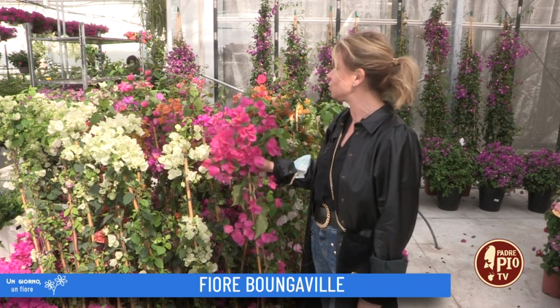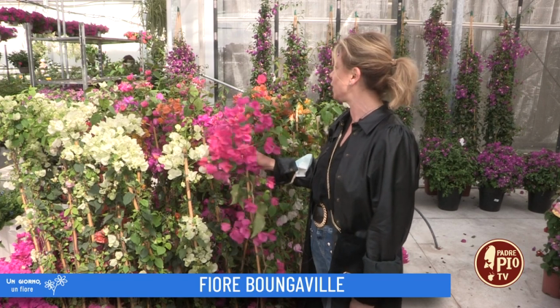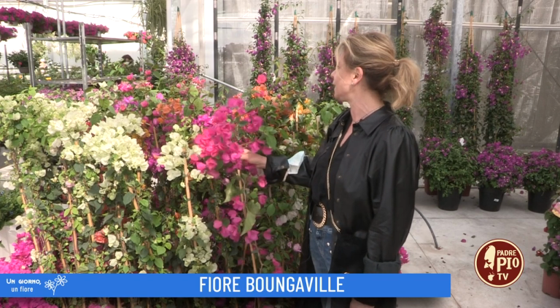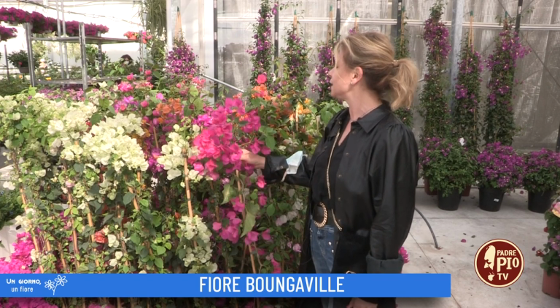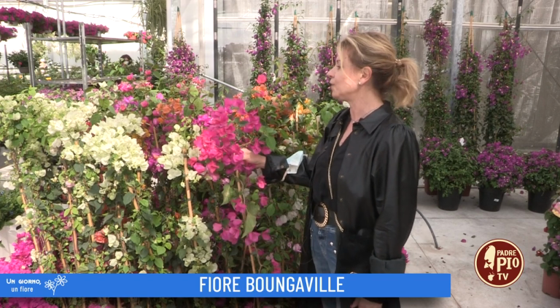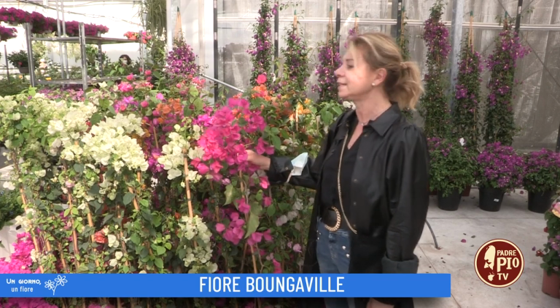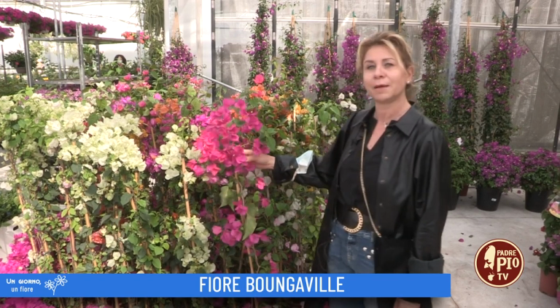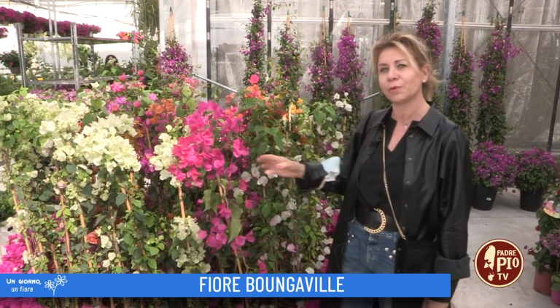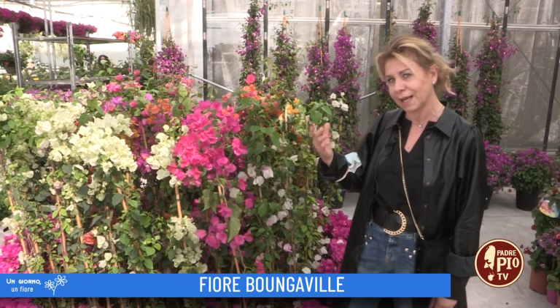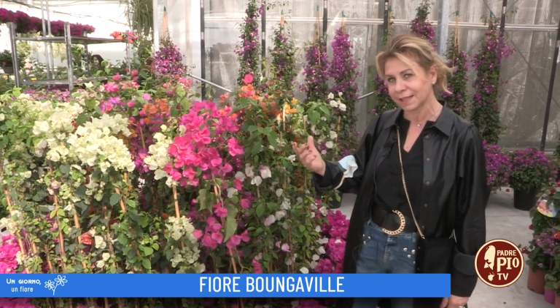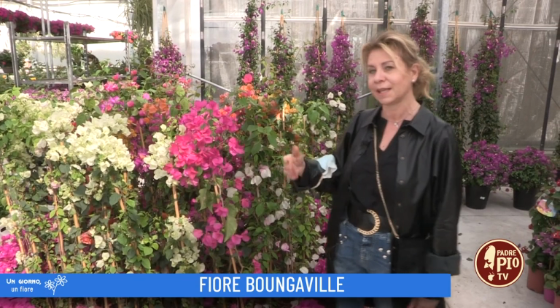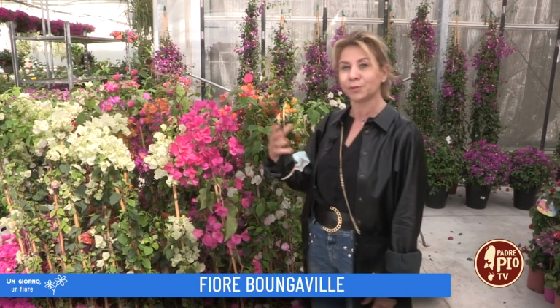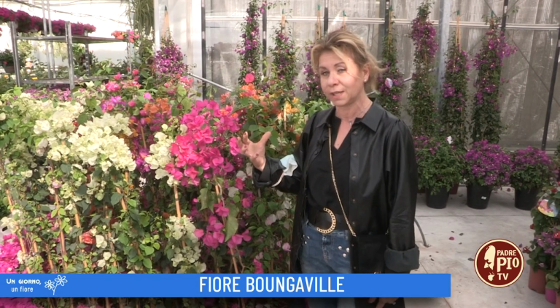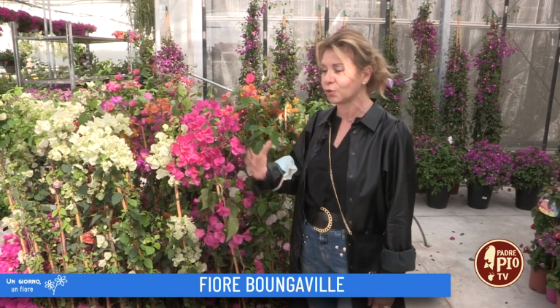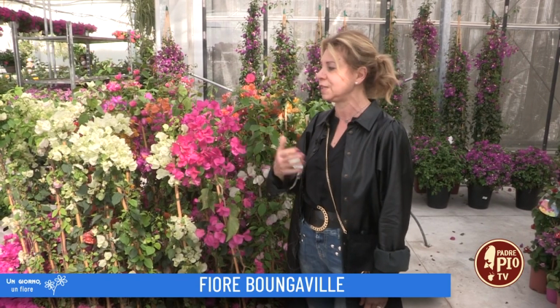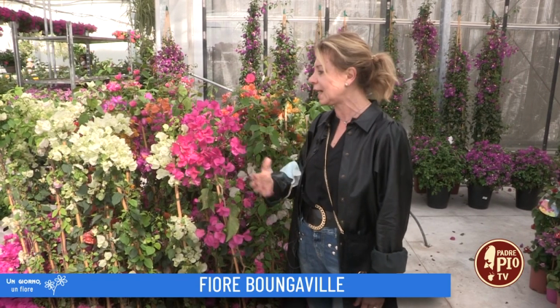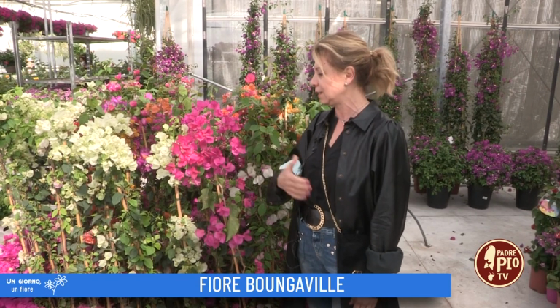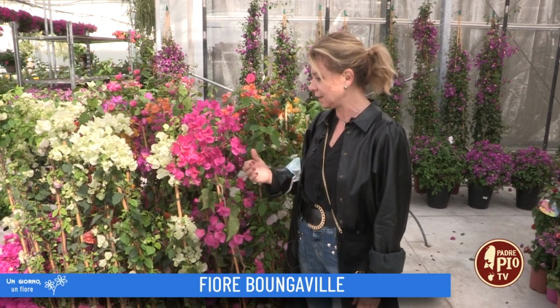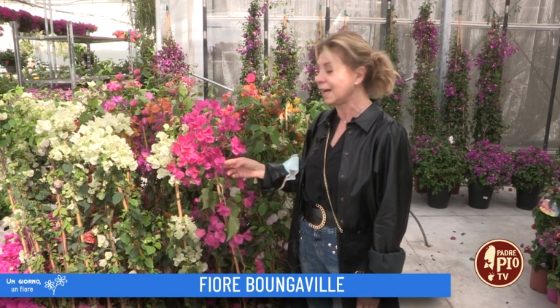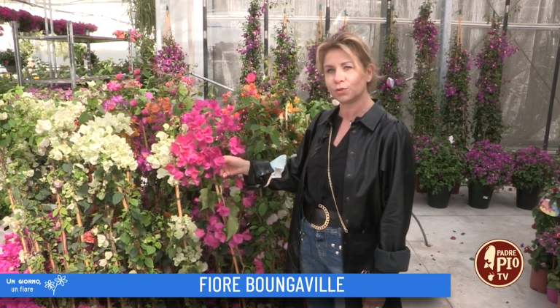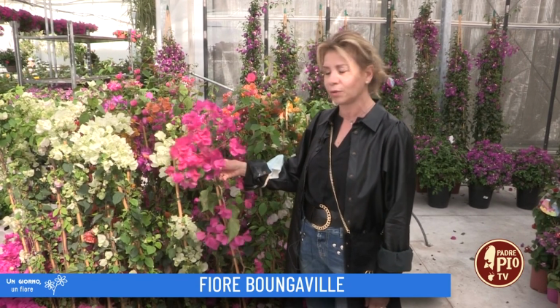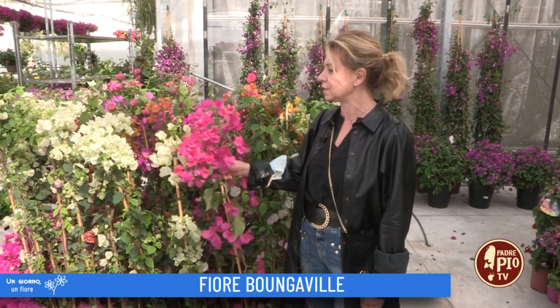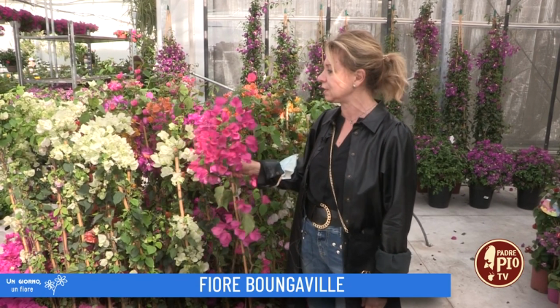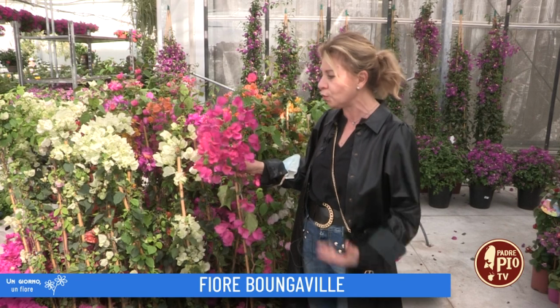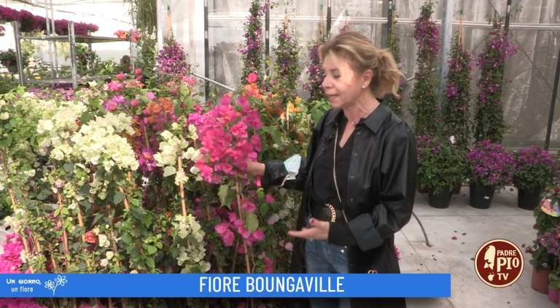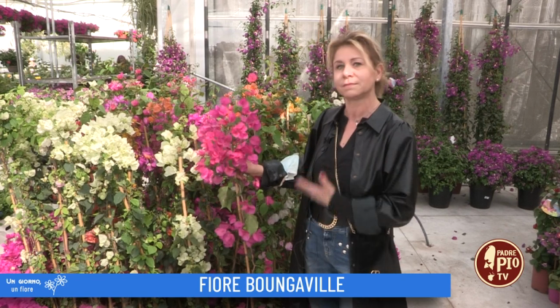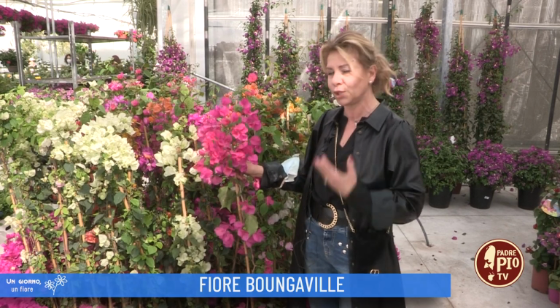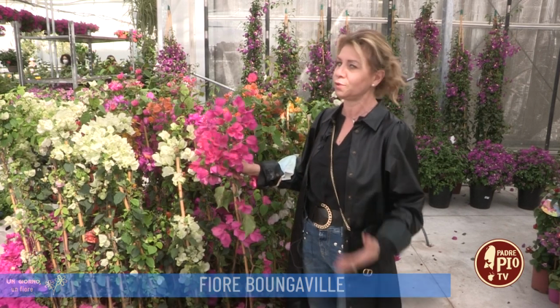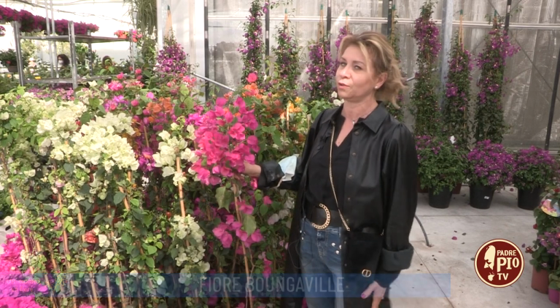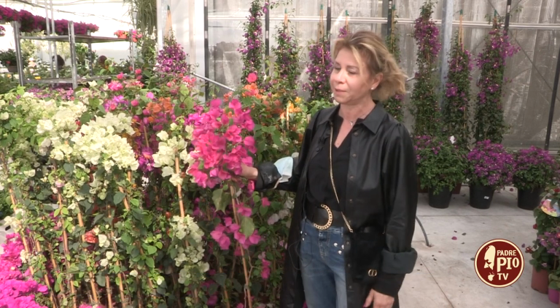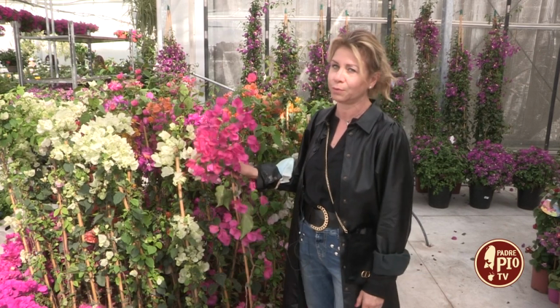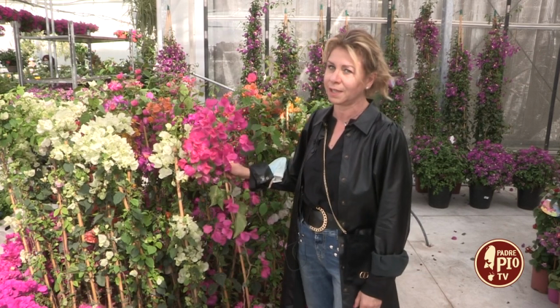Dunque se volete veramente una pianta che in questo periodo vi dia tanto colore, io vi consiglio veramente la Bucanville.